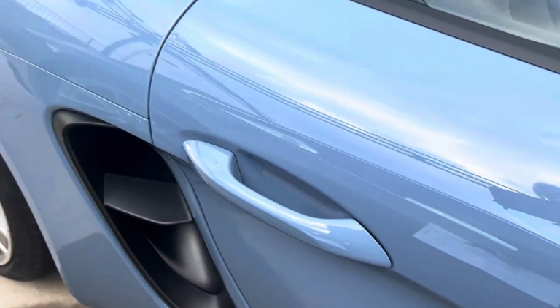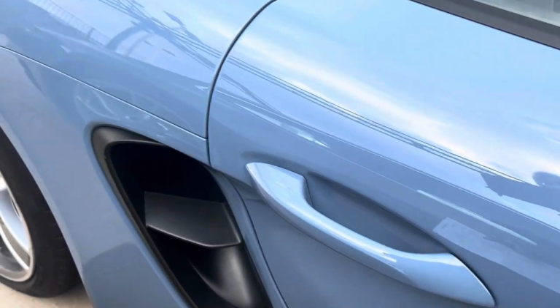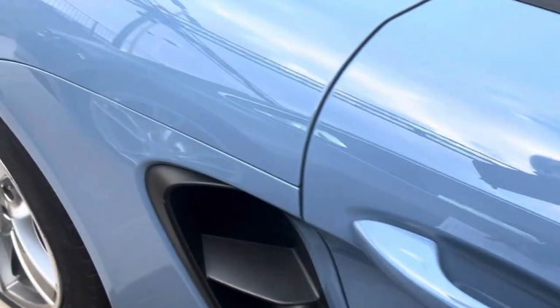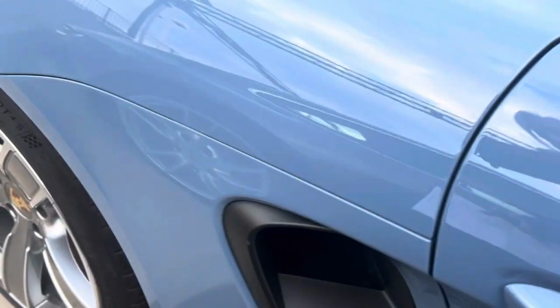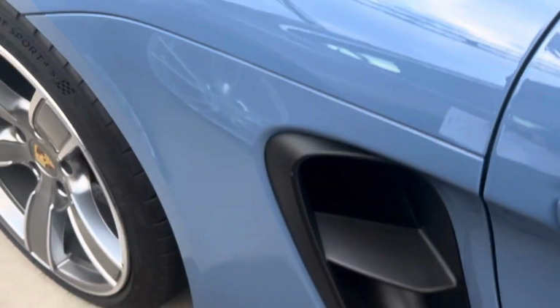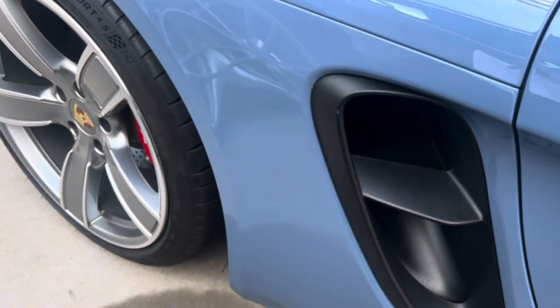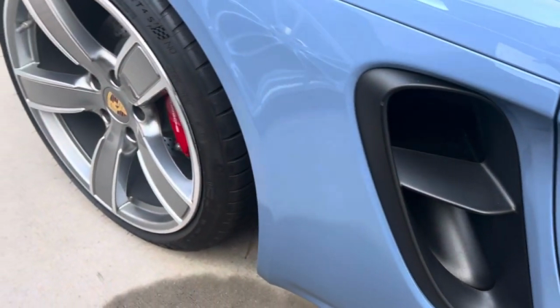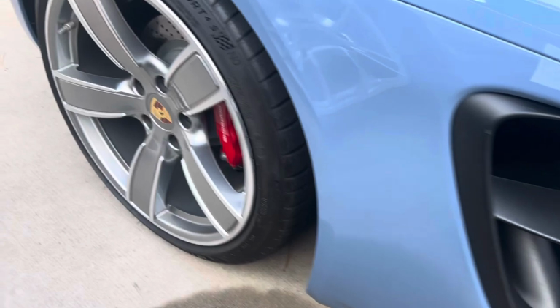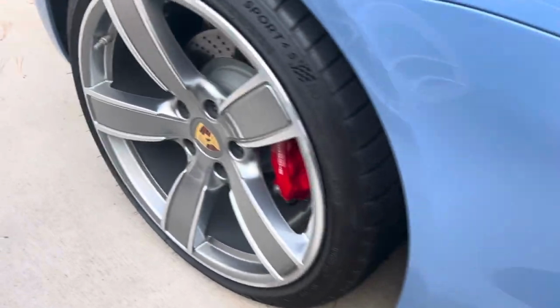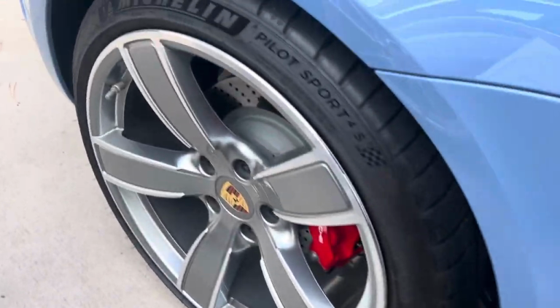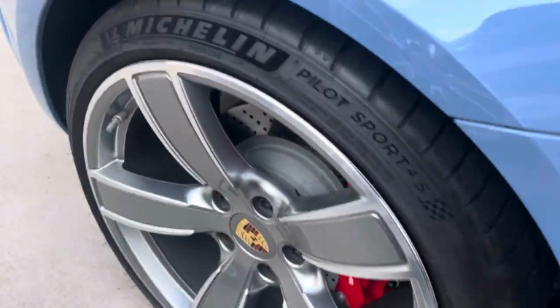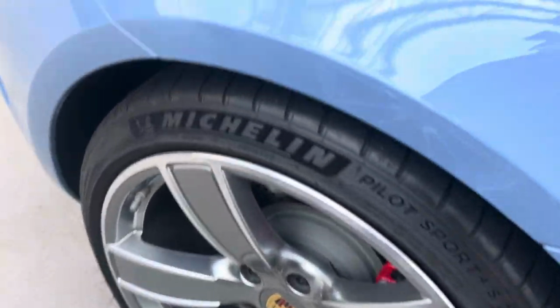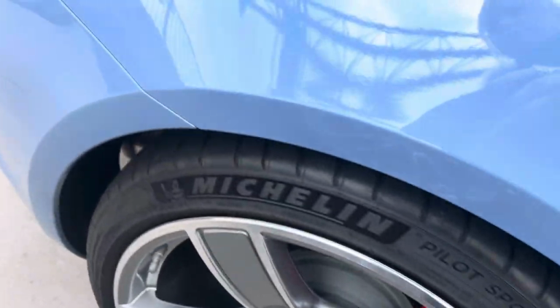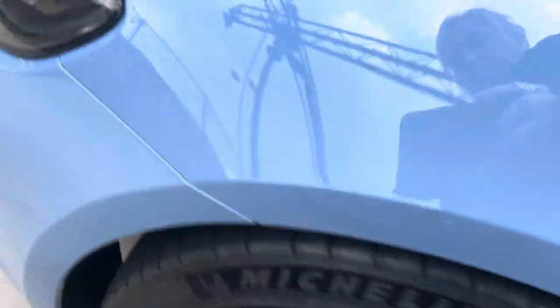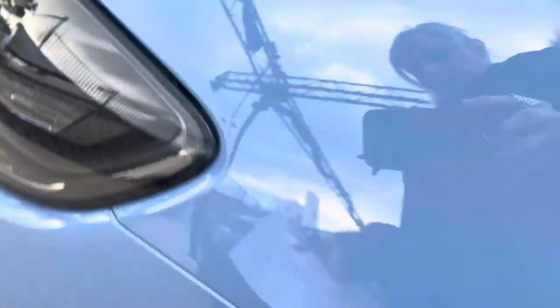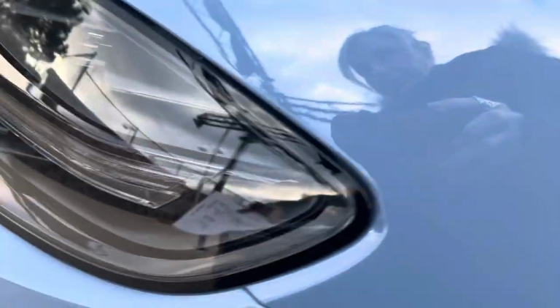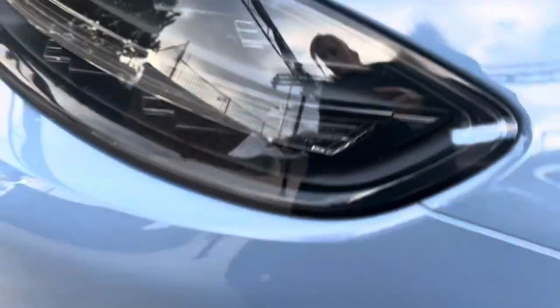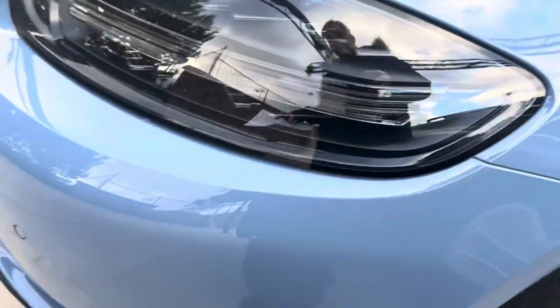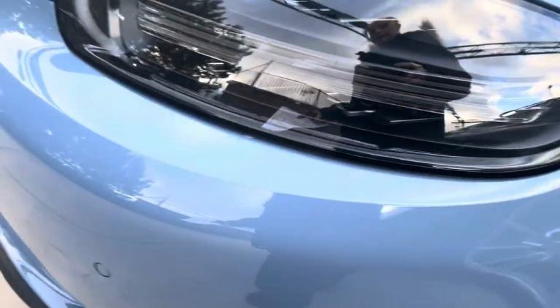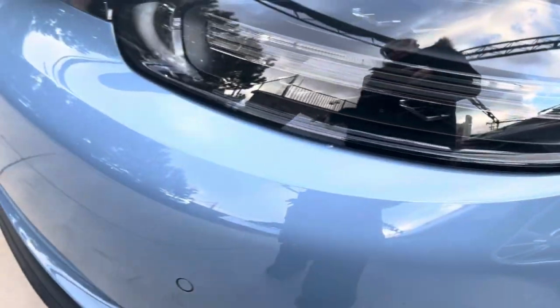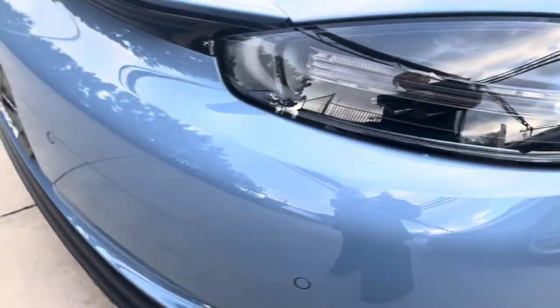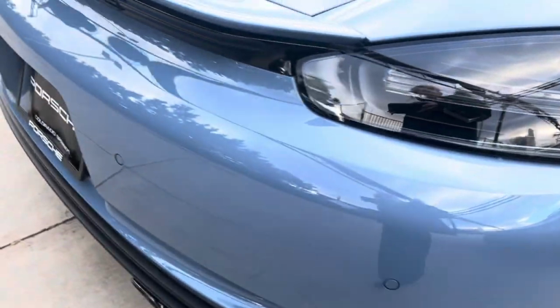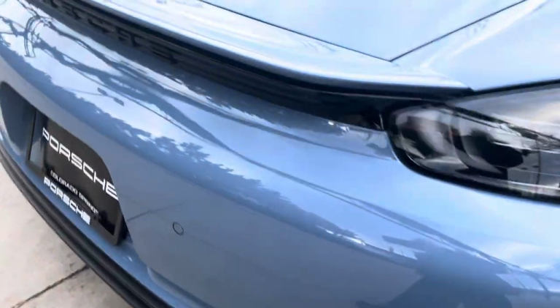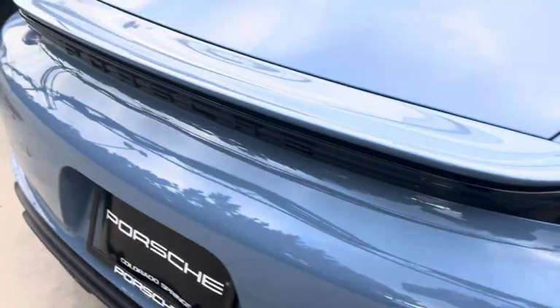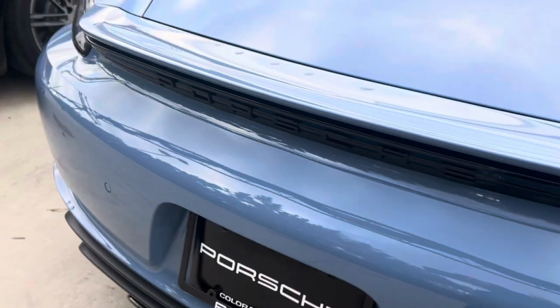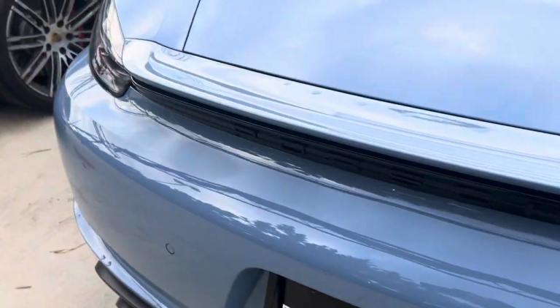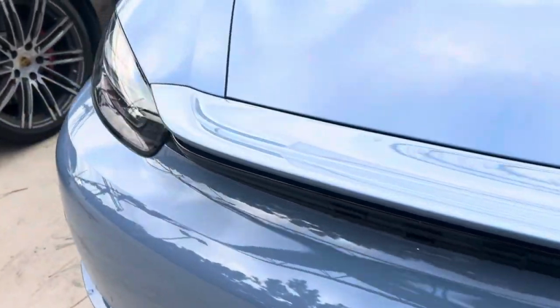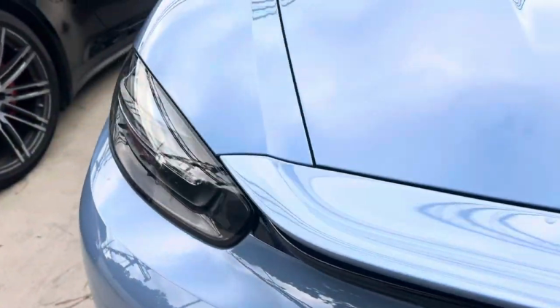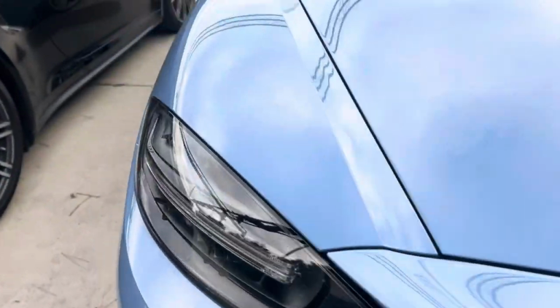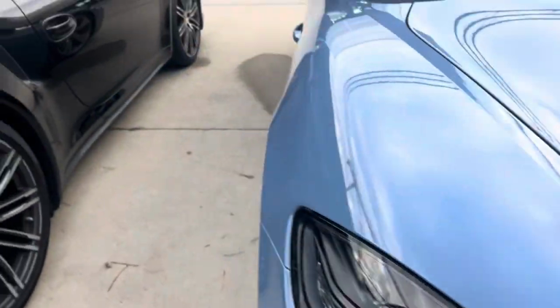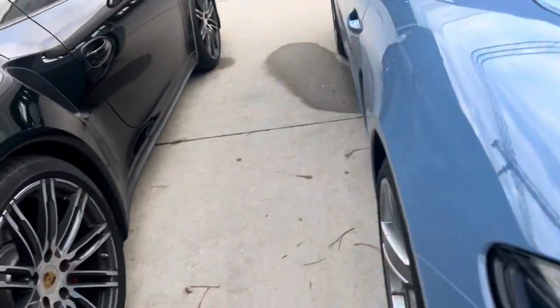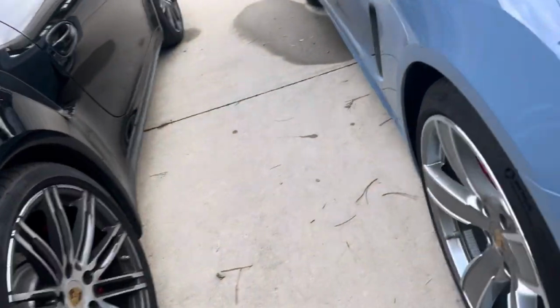I don't see a dent, dinger, scrape or anything anywhere. She's really, really pretty. I don't see anything. Let's go around to the inside.